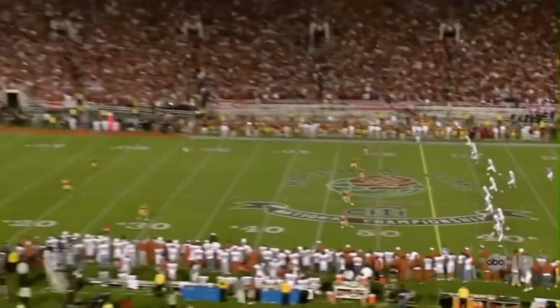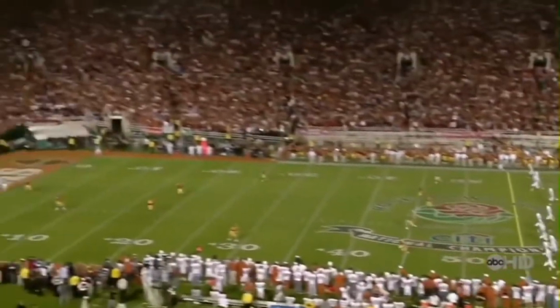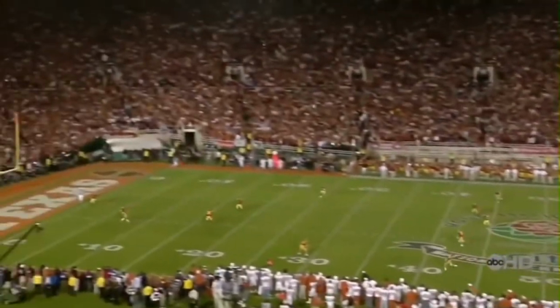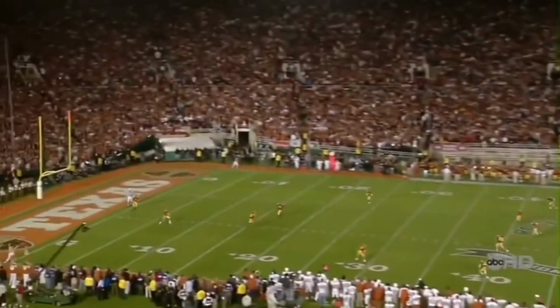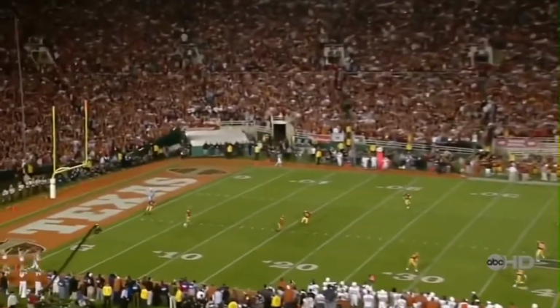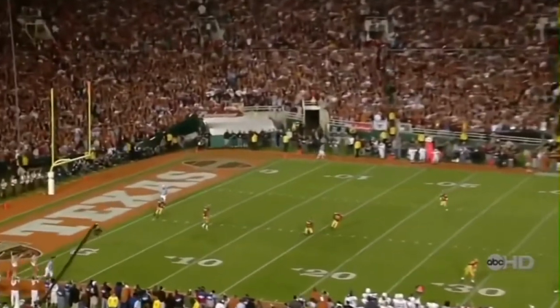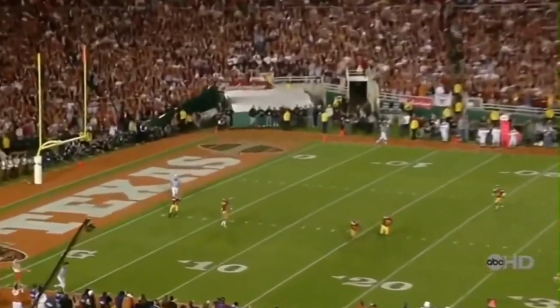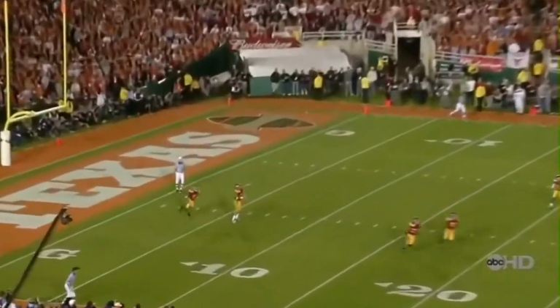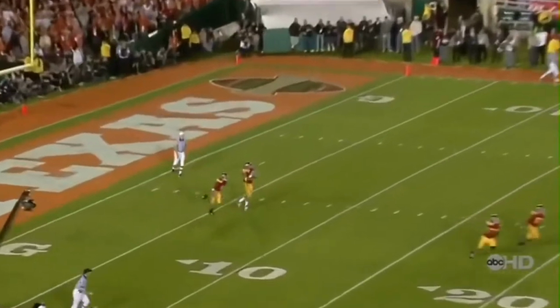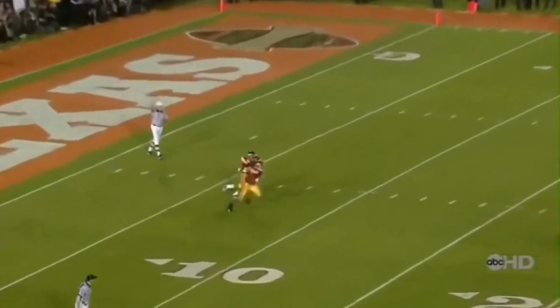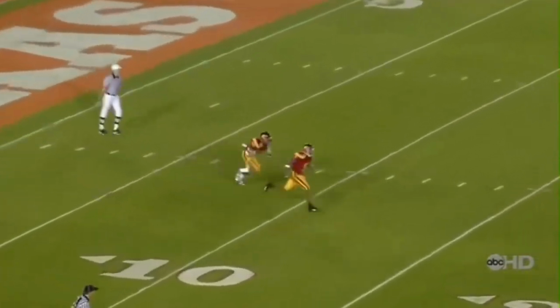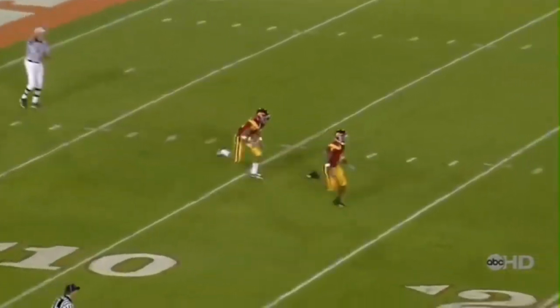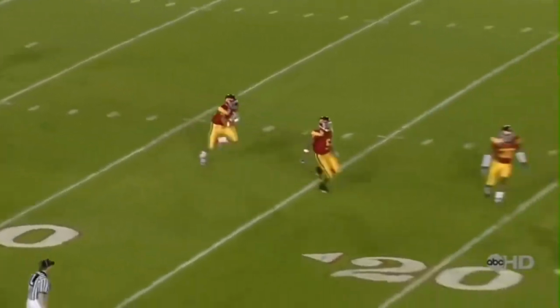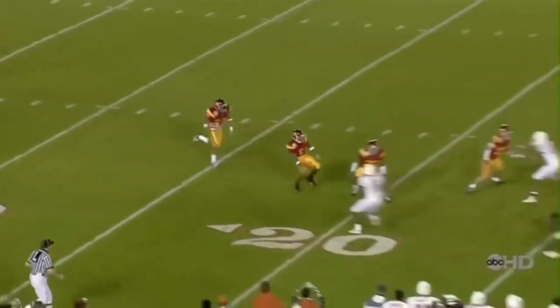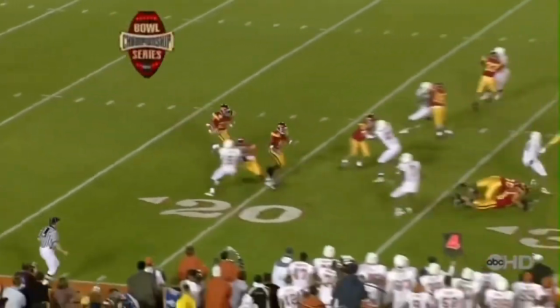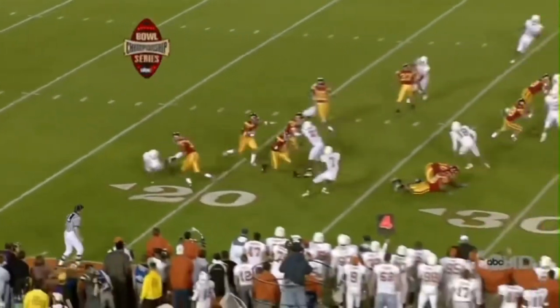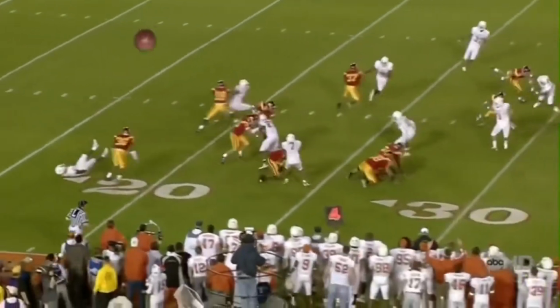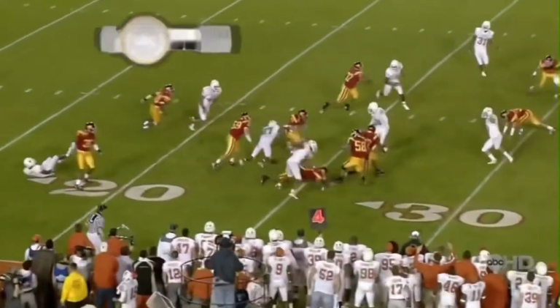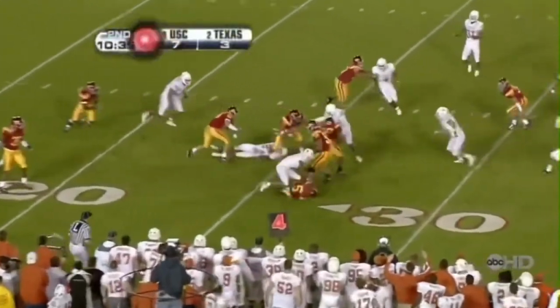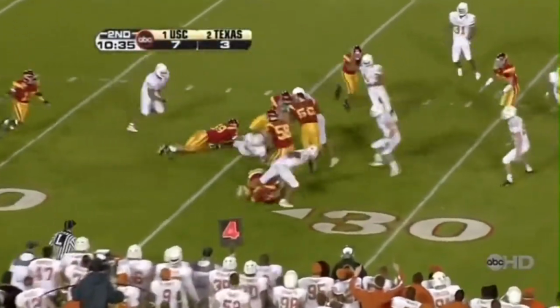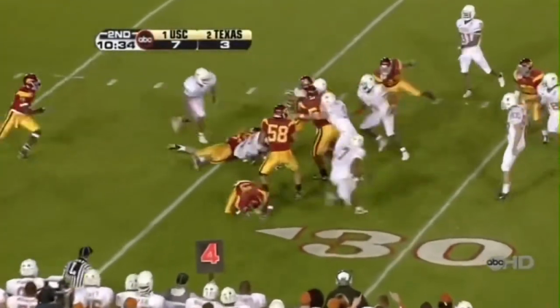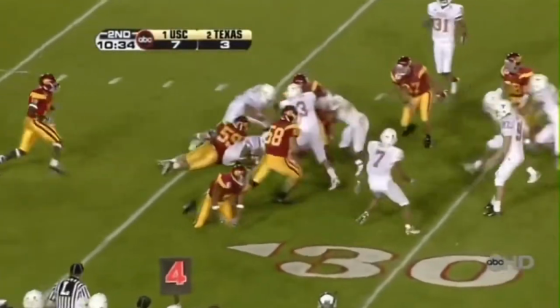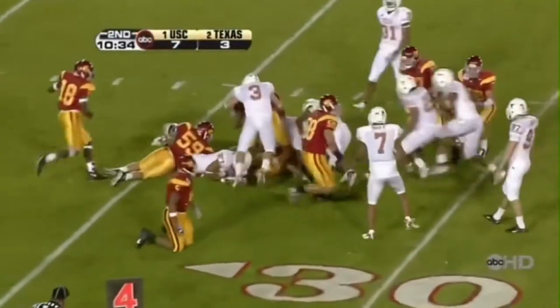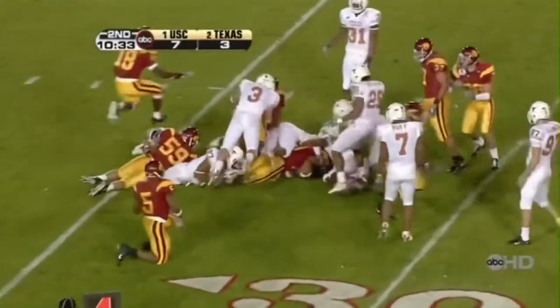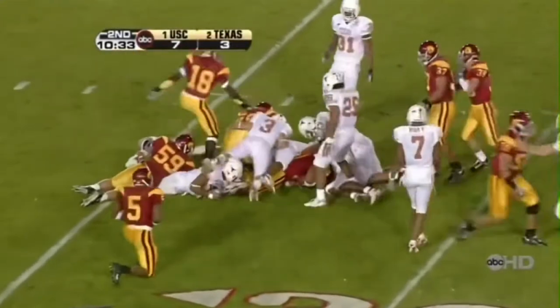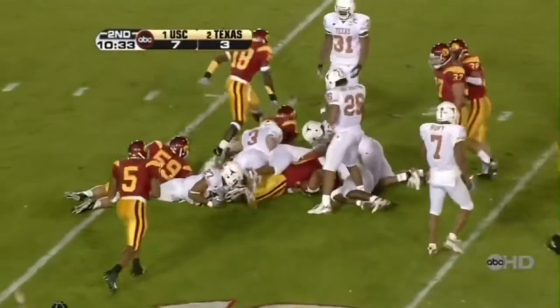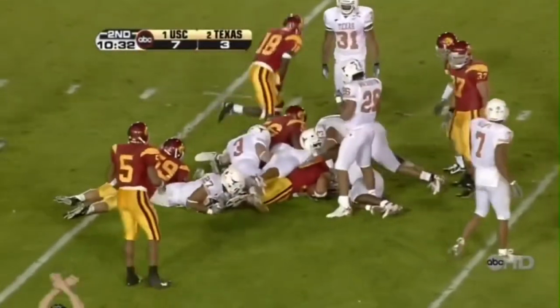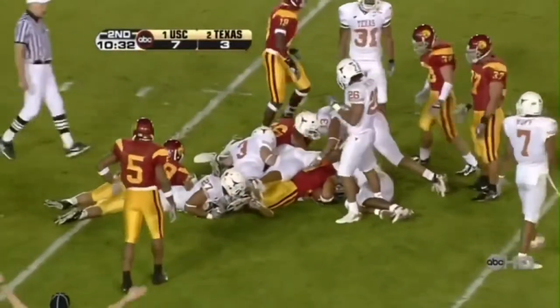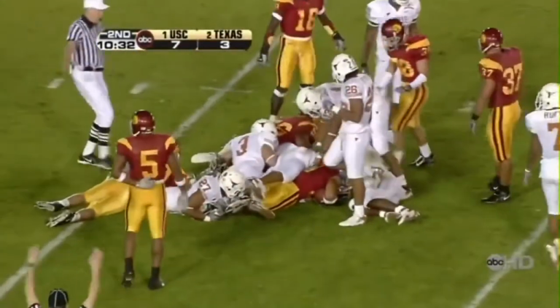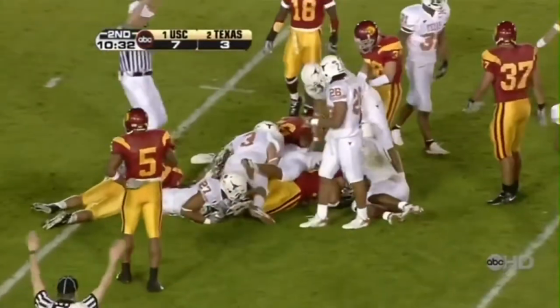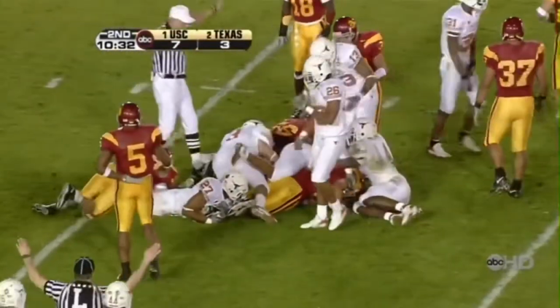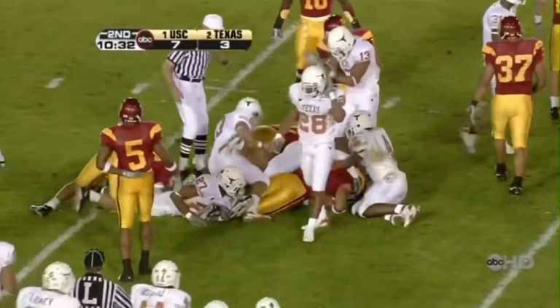And the kickoff to Texas by Greg Johnson — down to the six-yard line. Darnell Bing has this one, and the big safety comes on back out to about the 27-yard line.